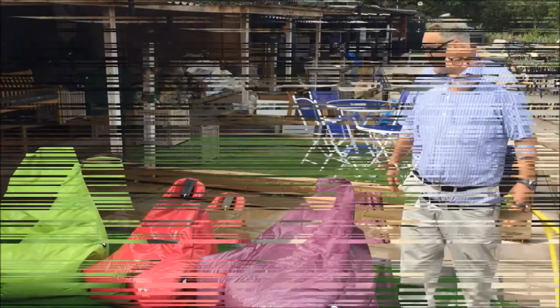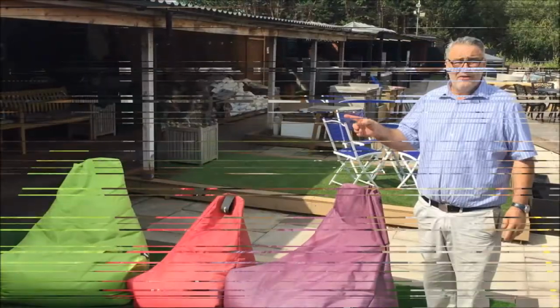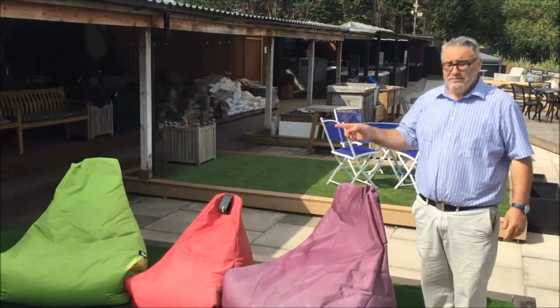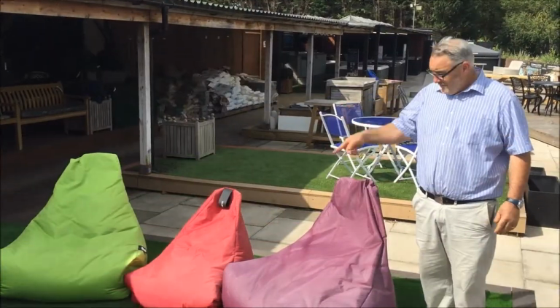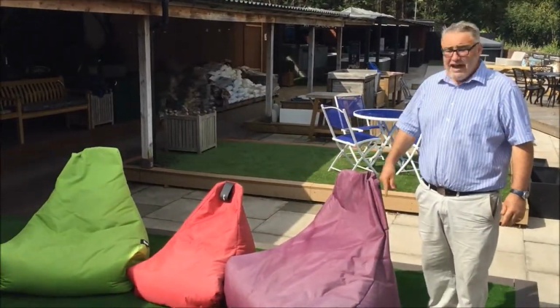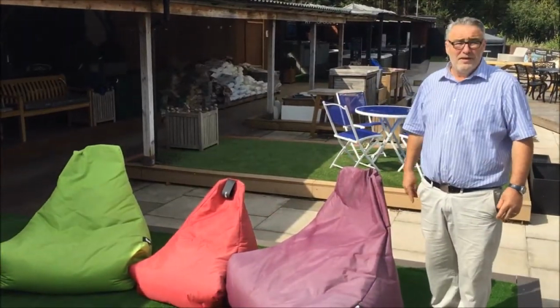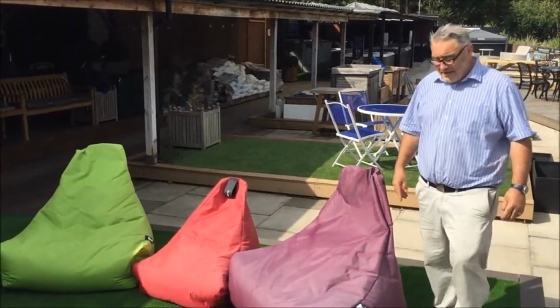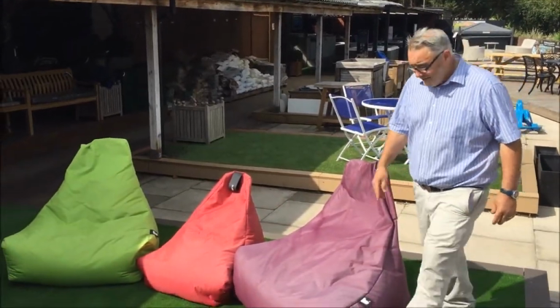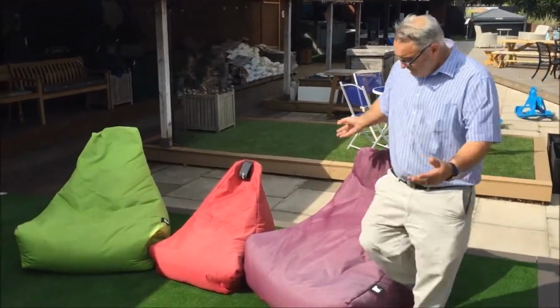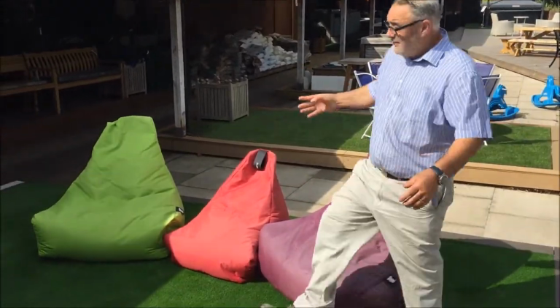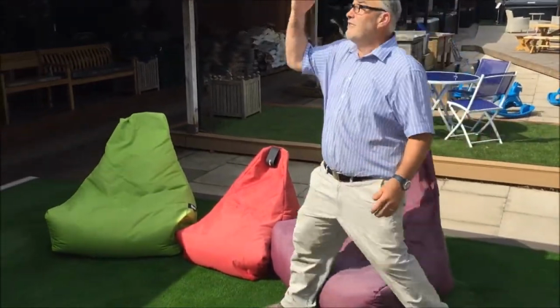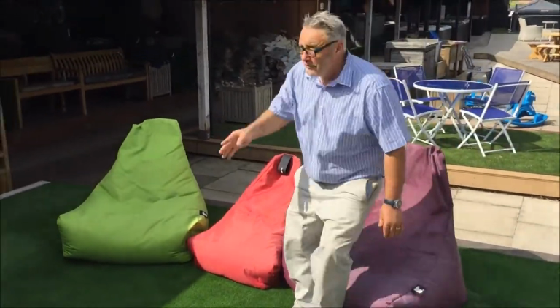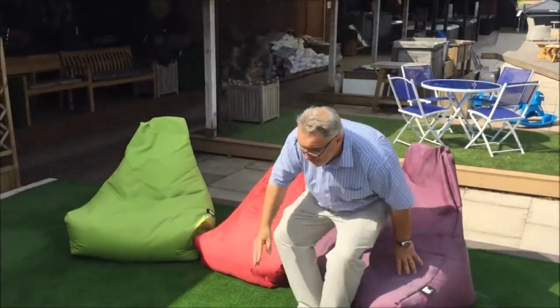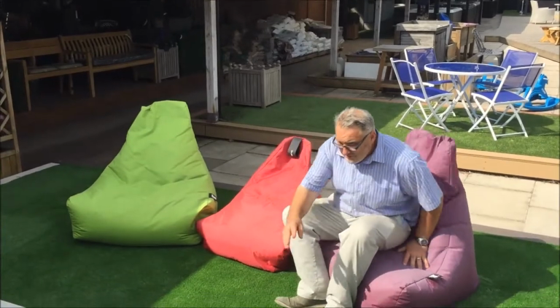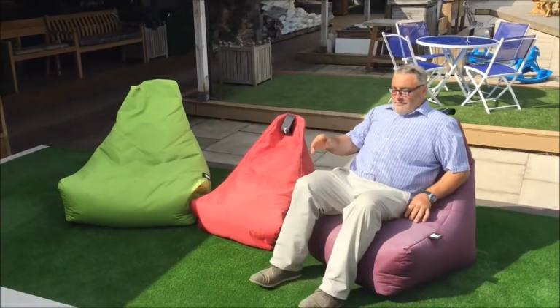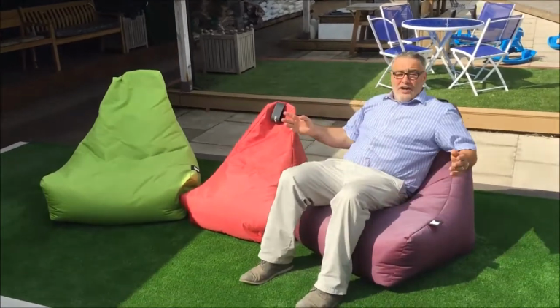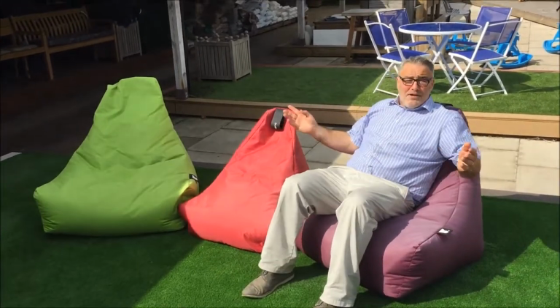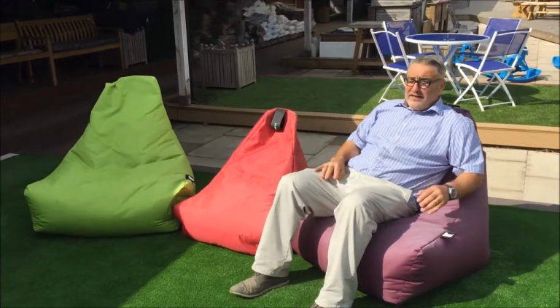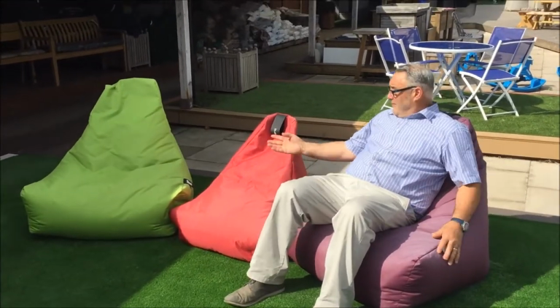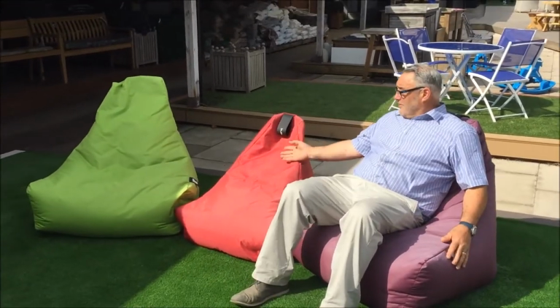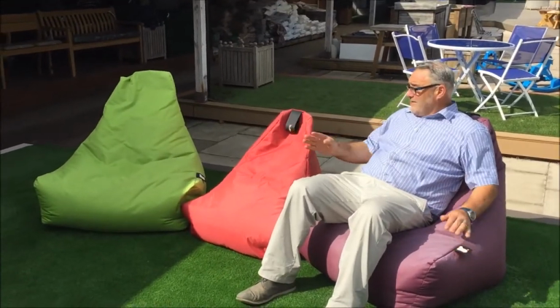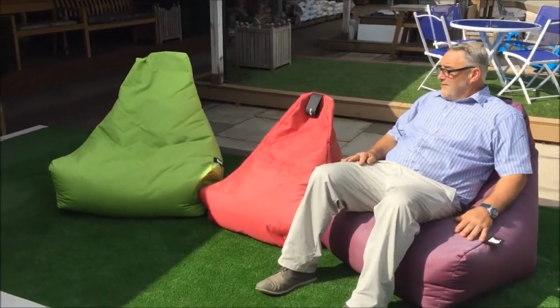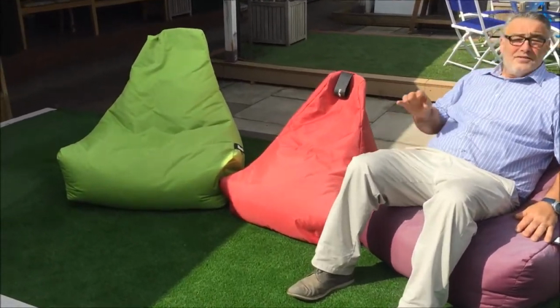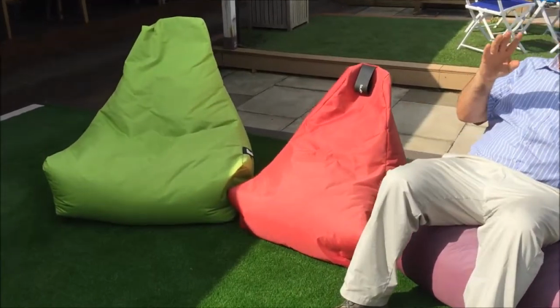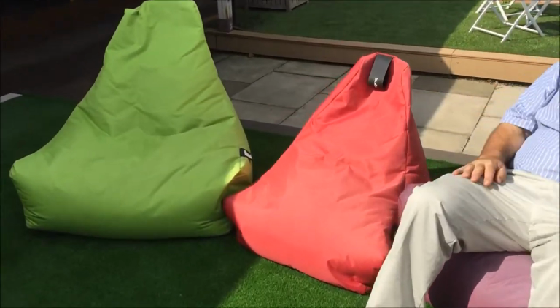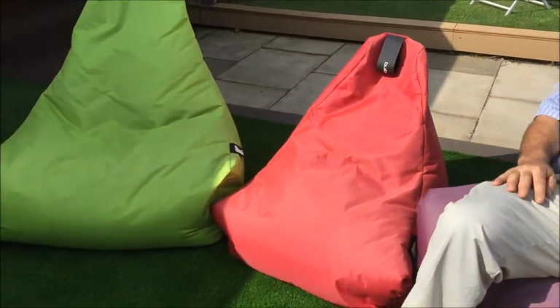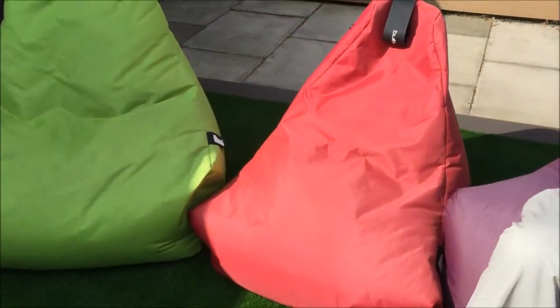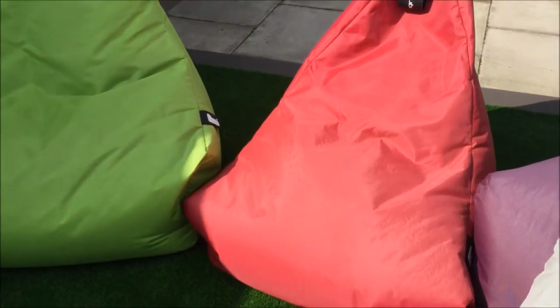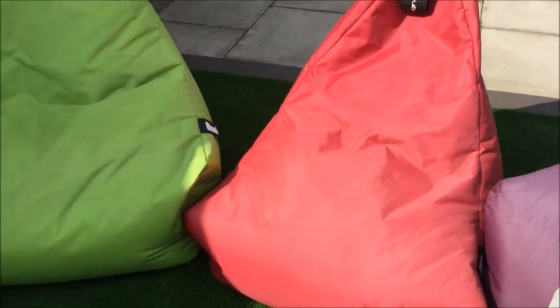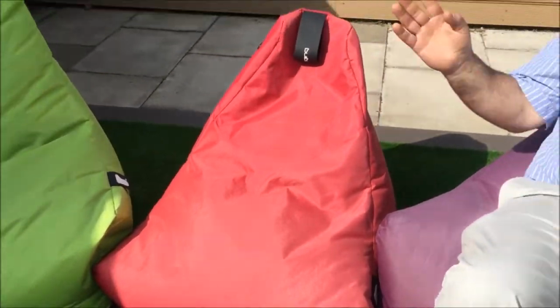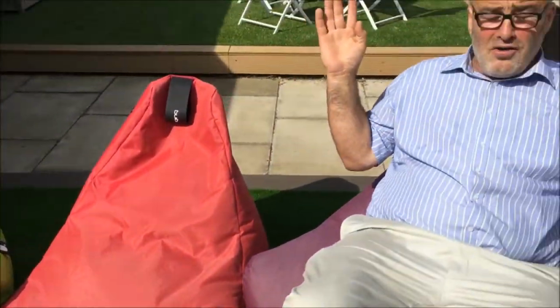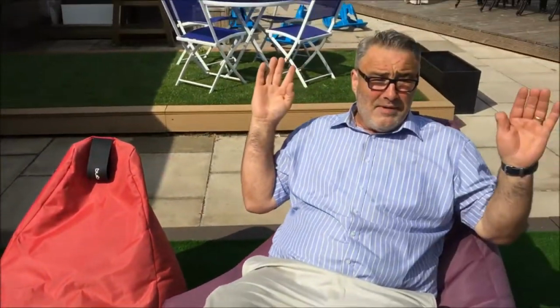Xtreme Lounging, an hour and 20 minutes later. Lovely beautiful sunshine, dried out perfectly. No stains, brilliant product — can be left out throughout the whole summer.